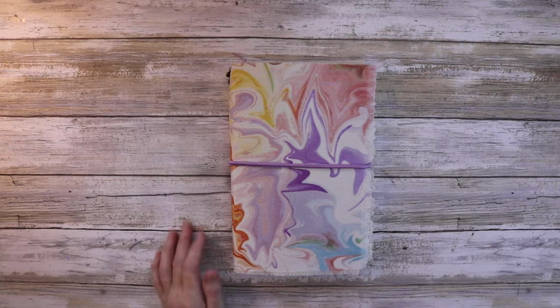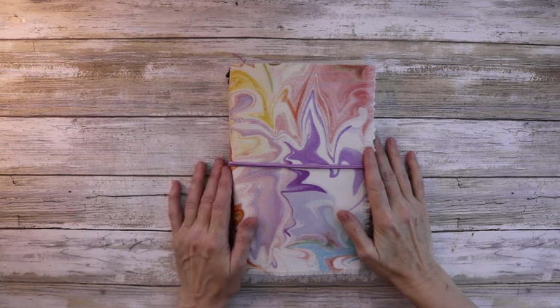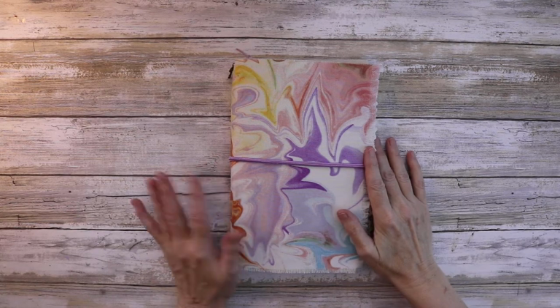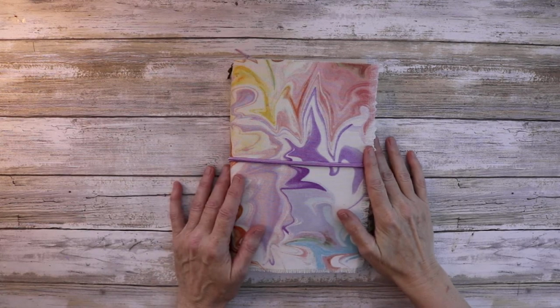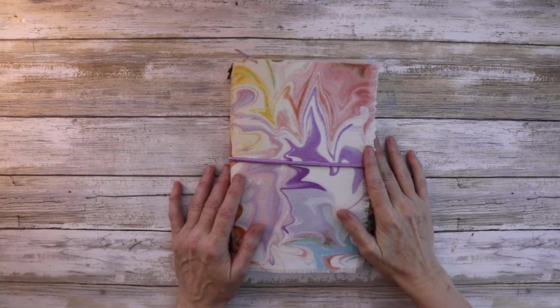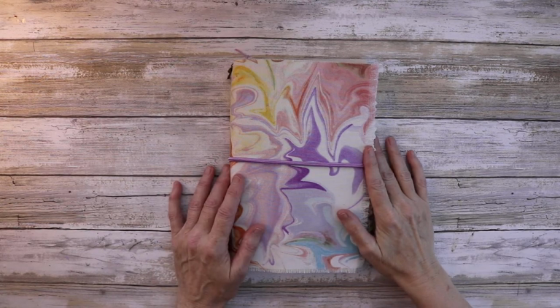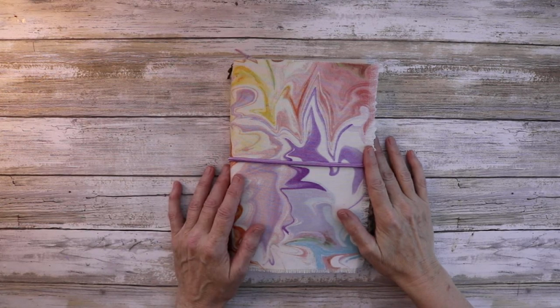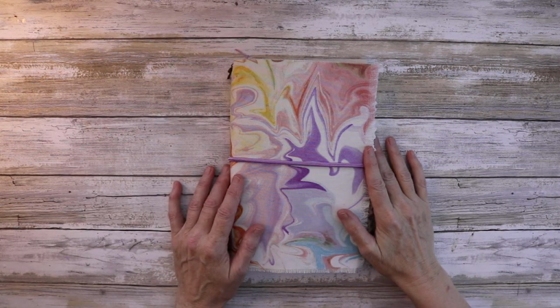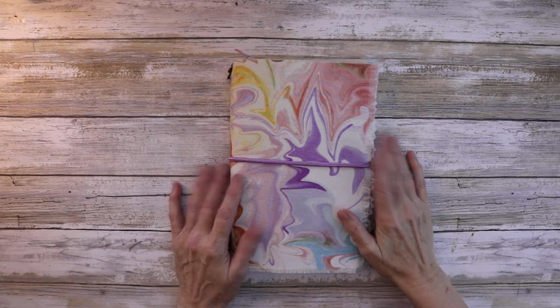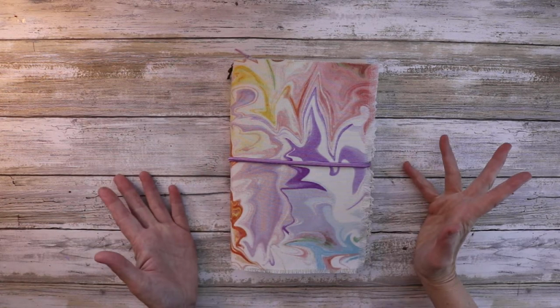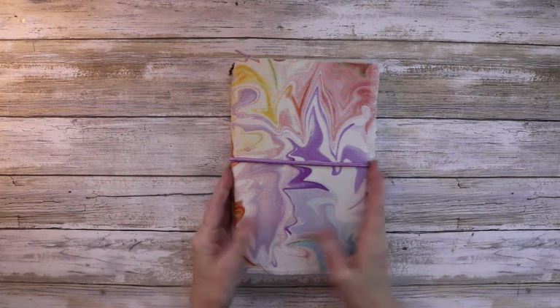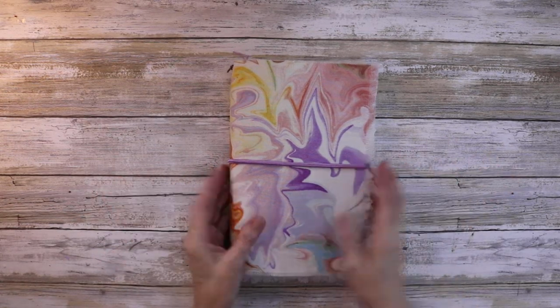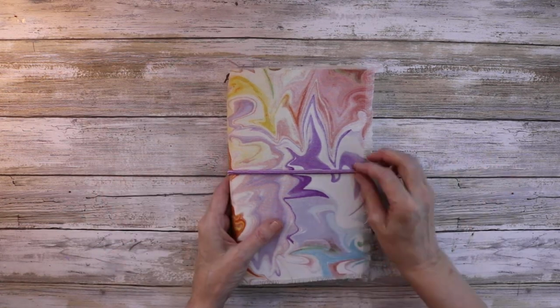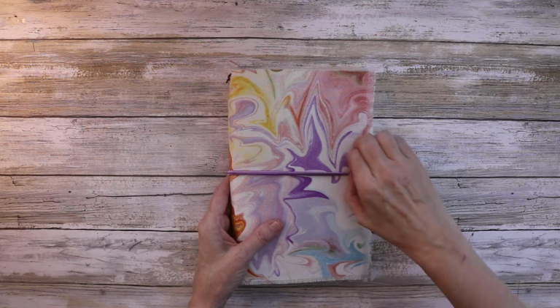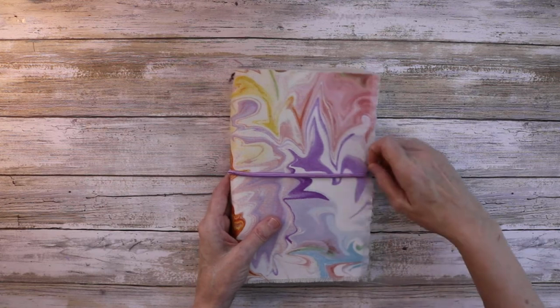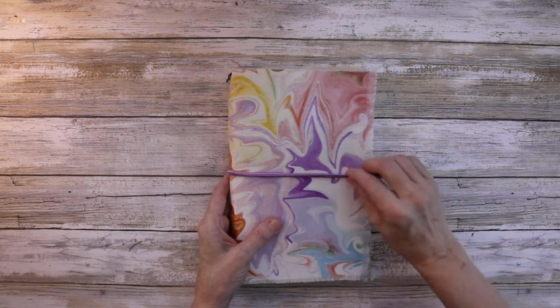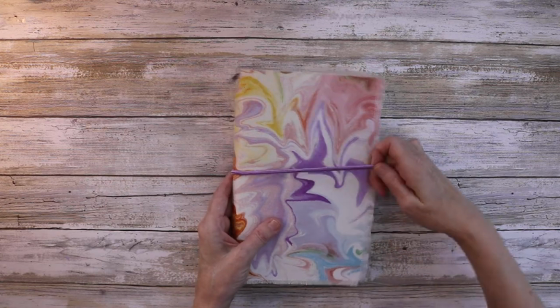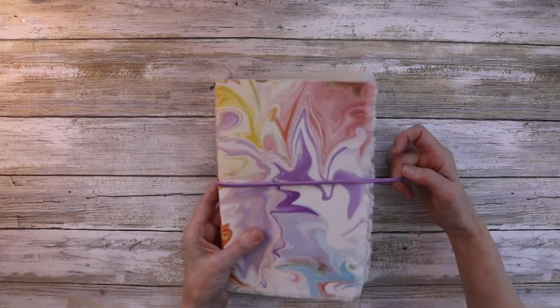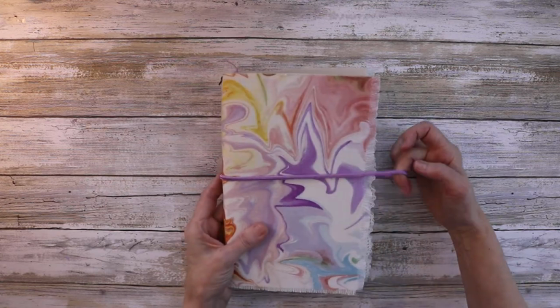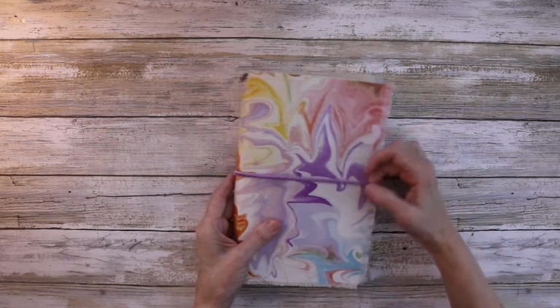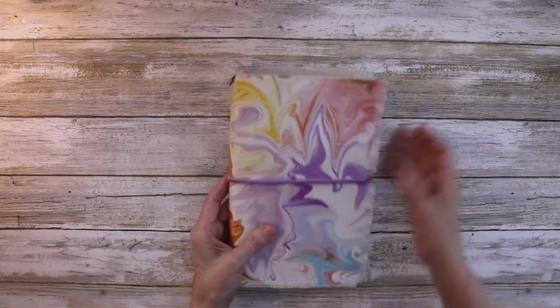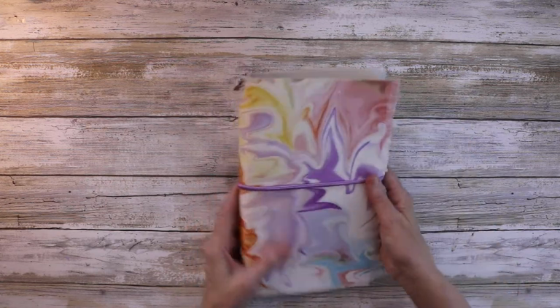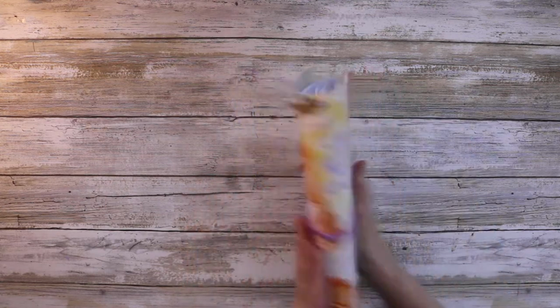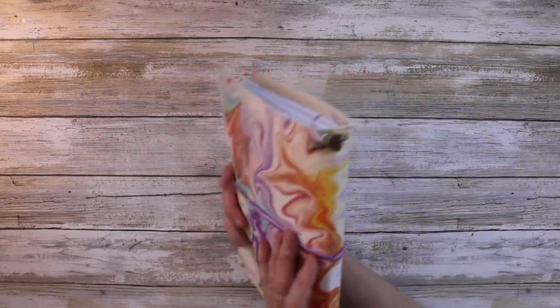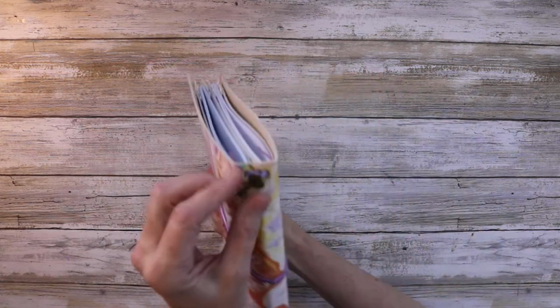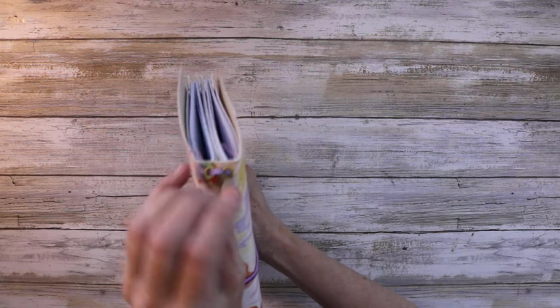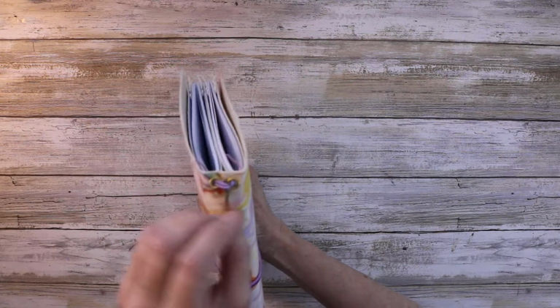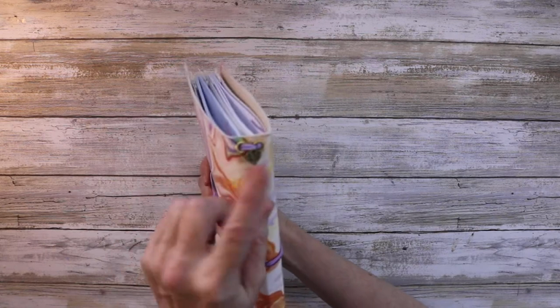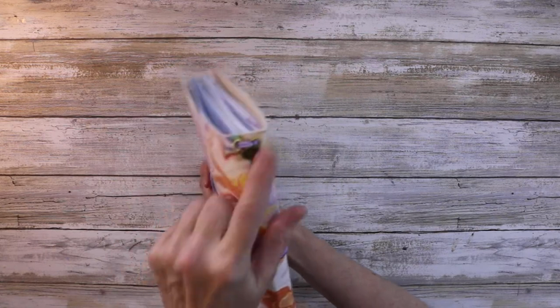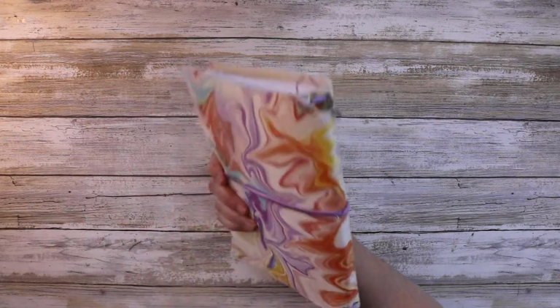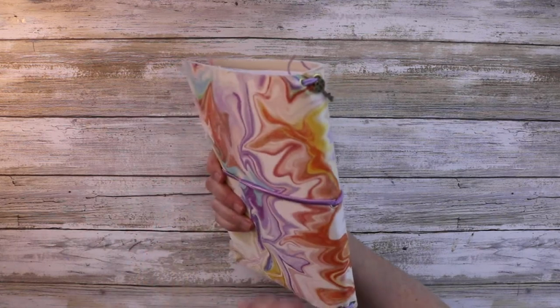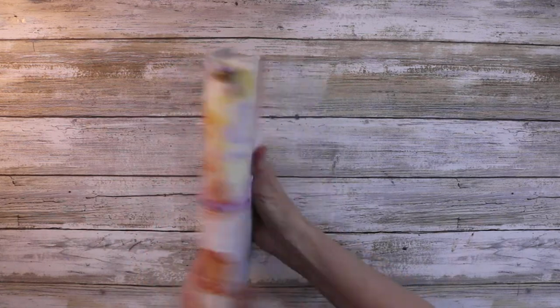Hi everyone, I'm Halle, welcome back to my channel. Today I just want to do a quick show-and-tell of a journal that I made for a friend. I'm going to meet her for lunch so I wanted to get this documented before I go.